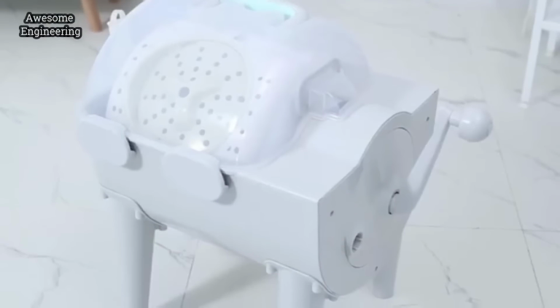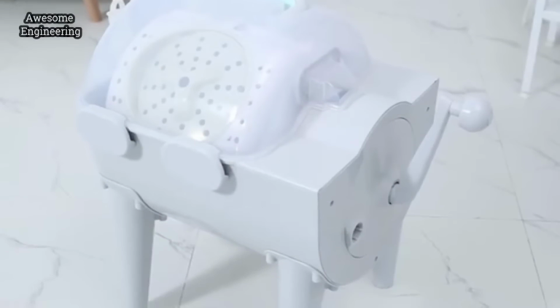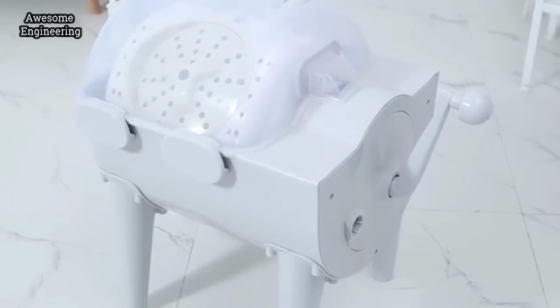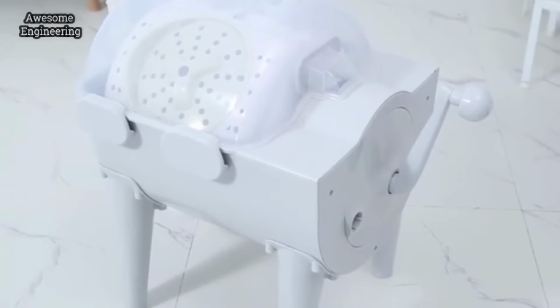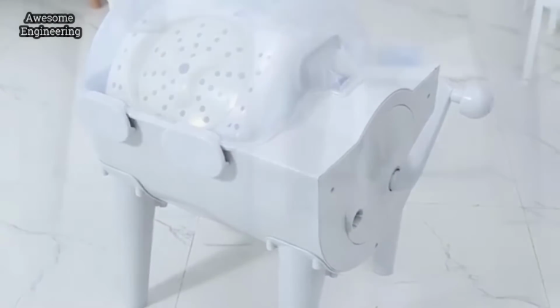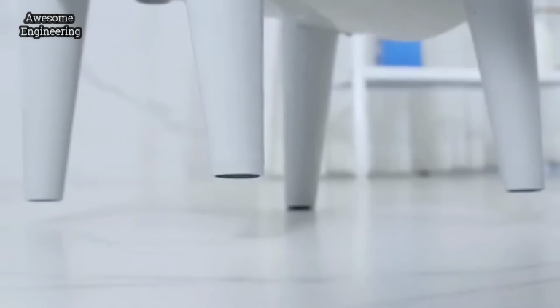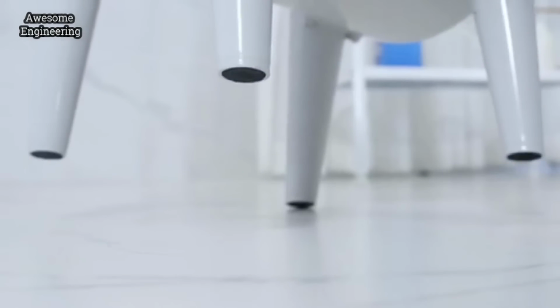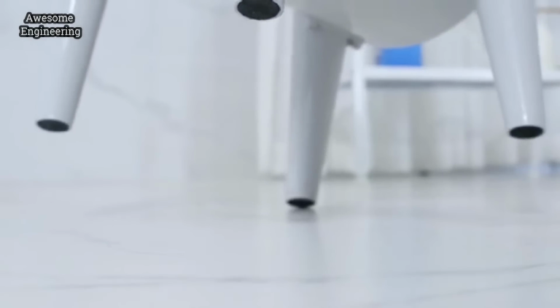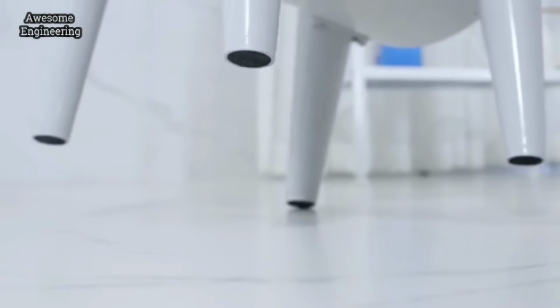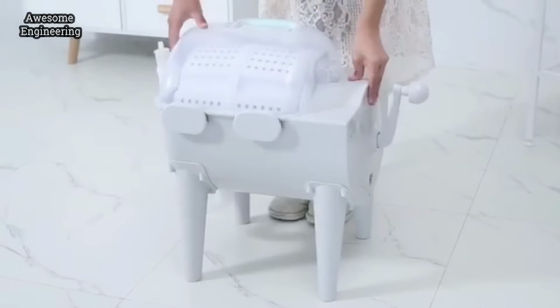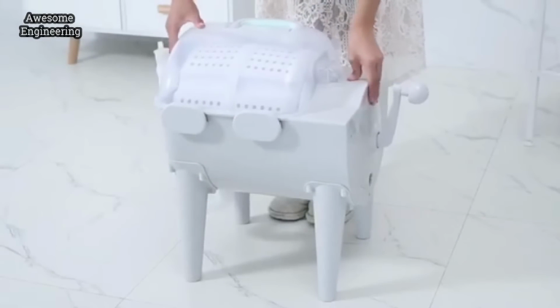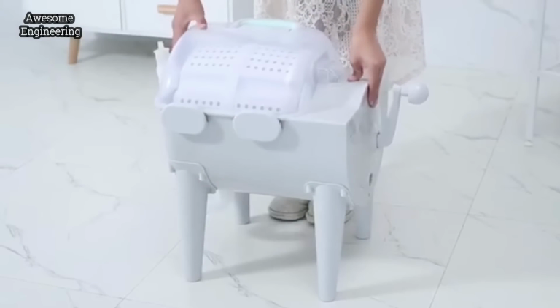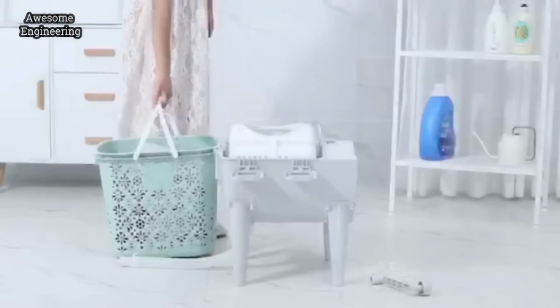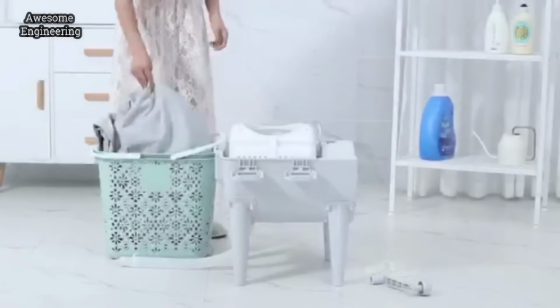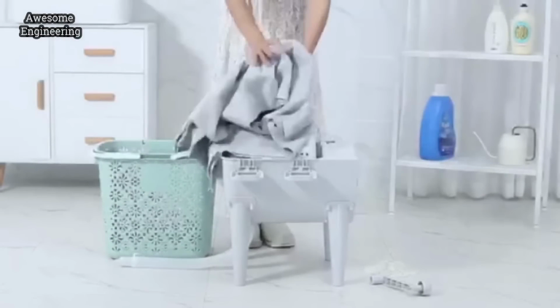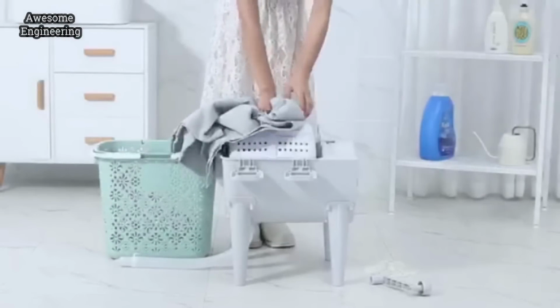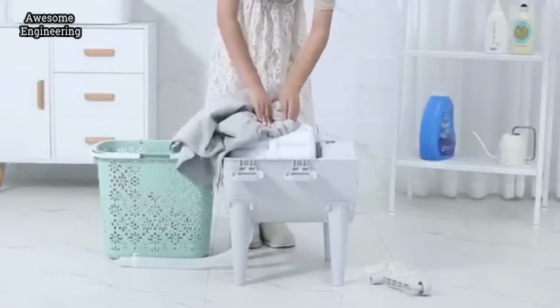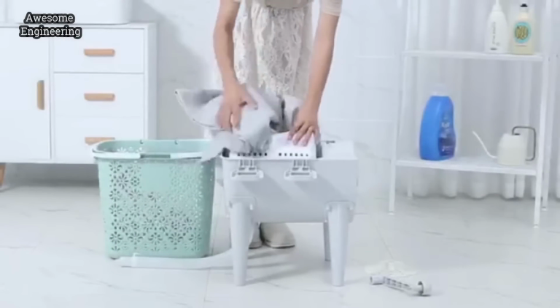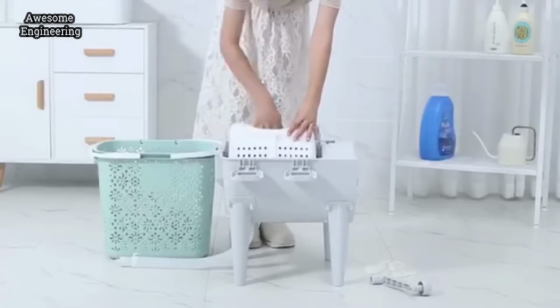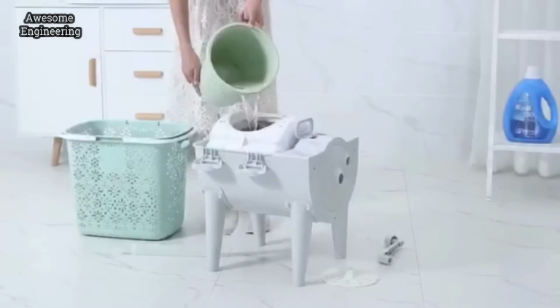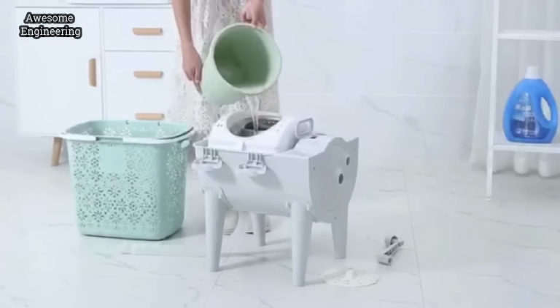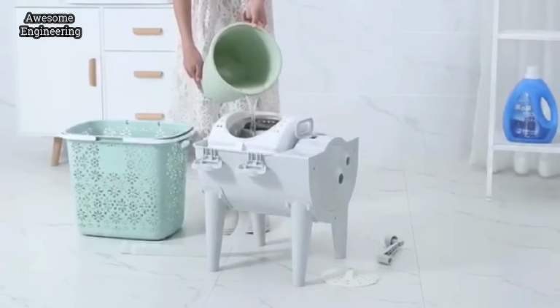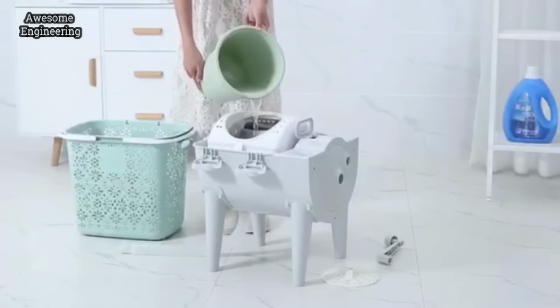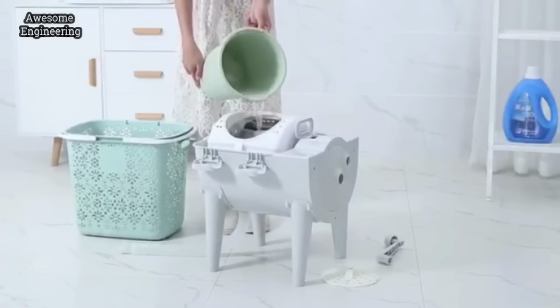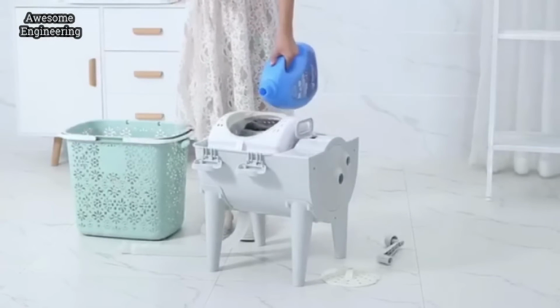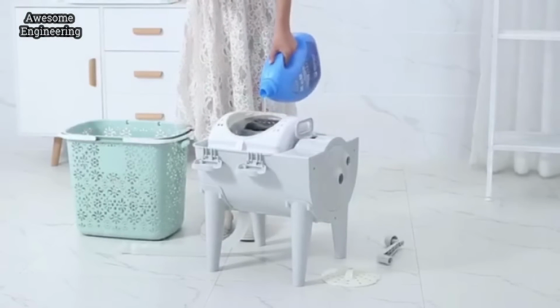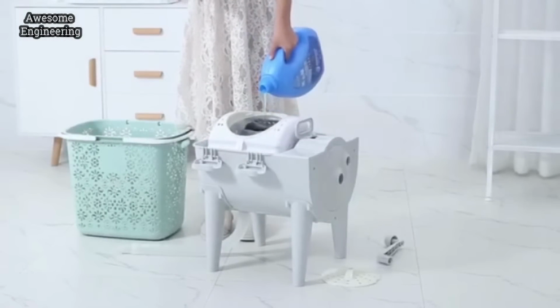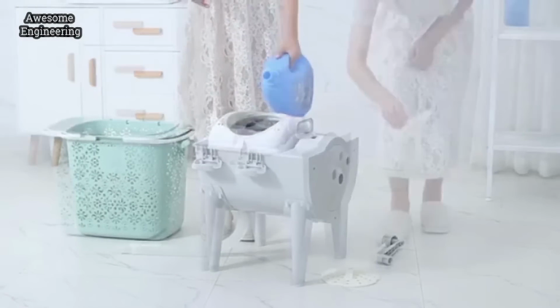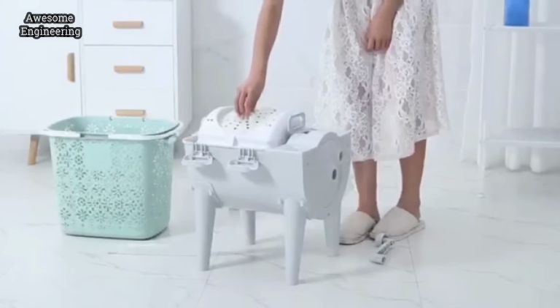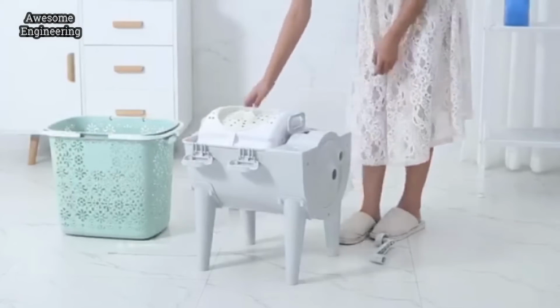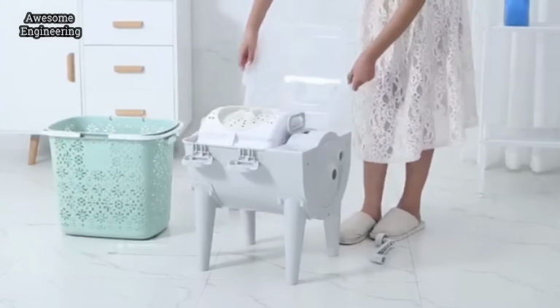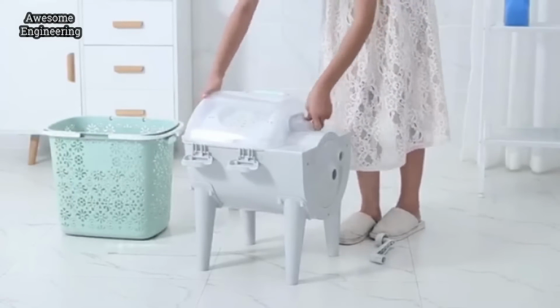Try the Easy Wash, designed for washing and drying only a few items of clothes. It's very easy to use. Put the clothes into the main cylinder, along with detergent and water. Lock the cover.